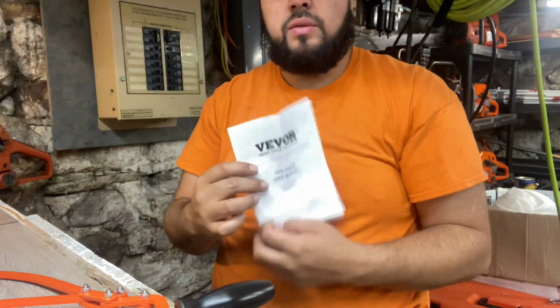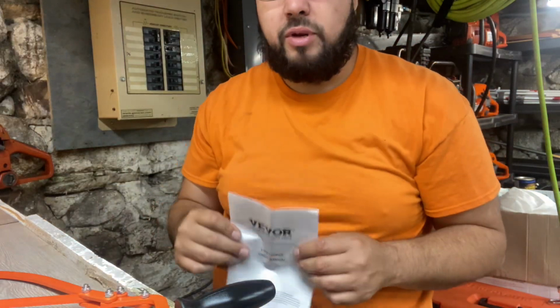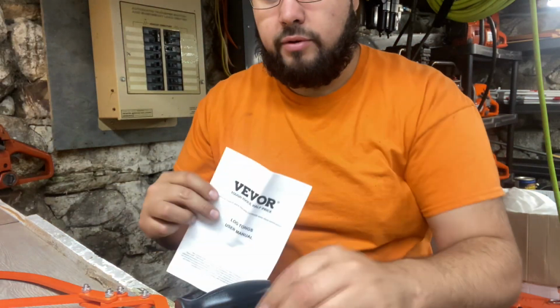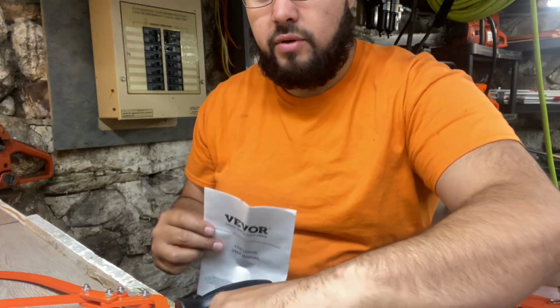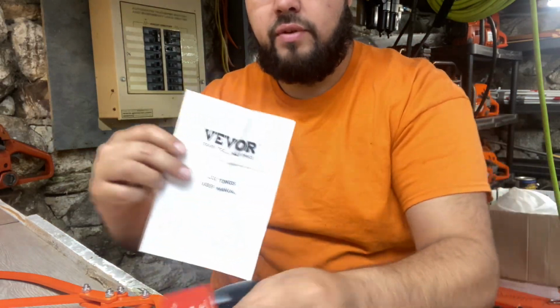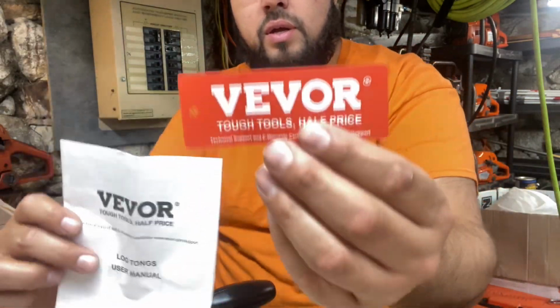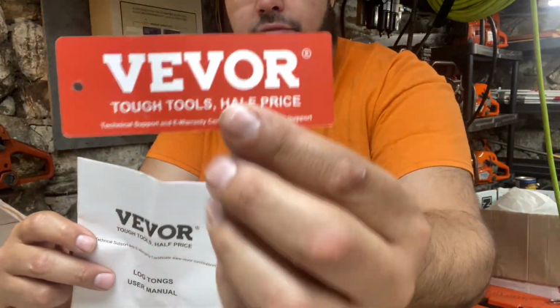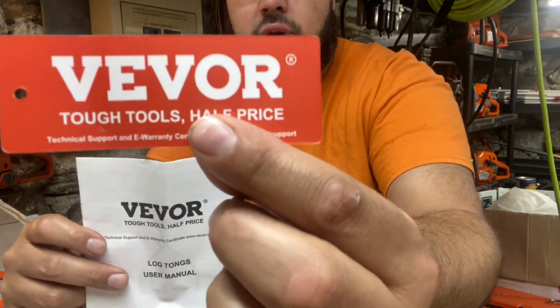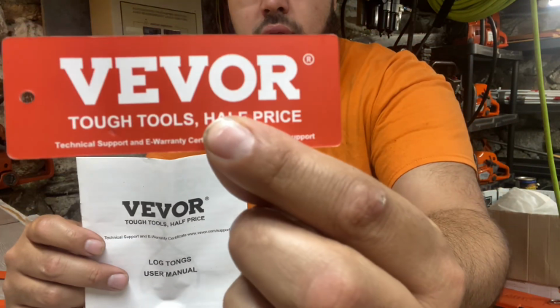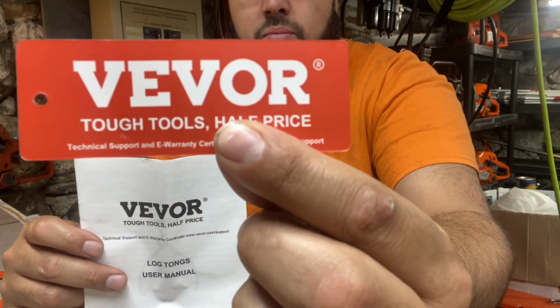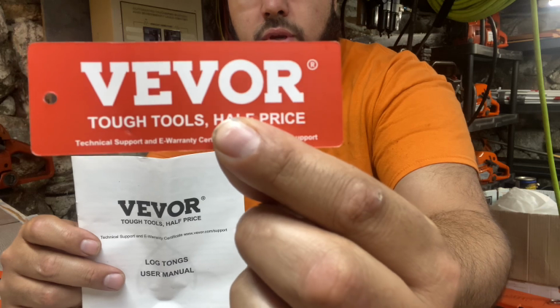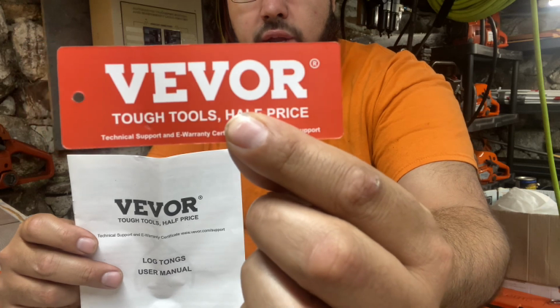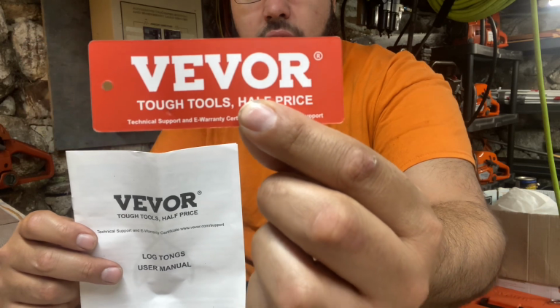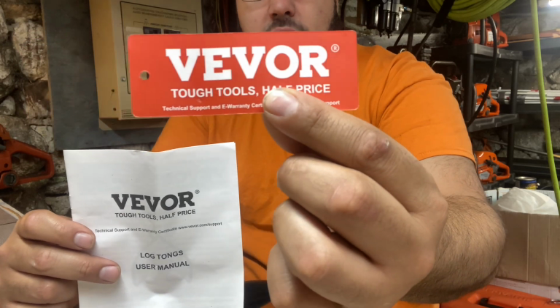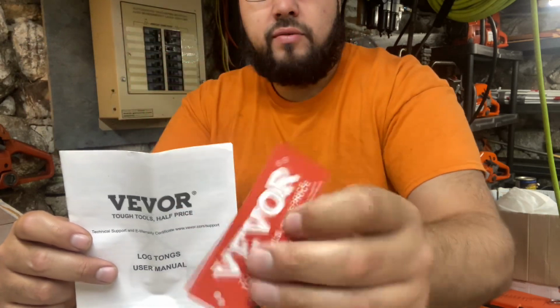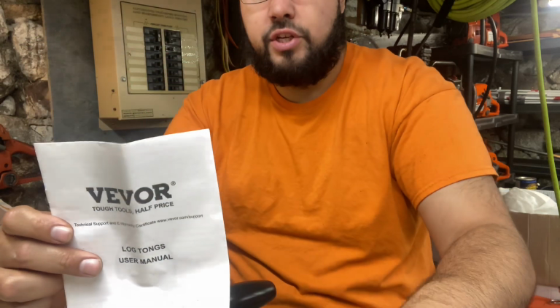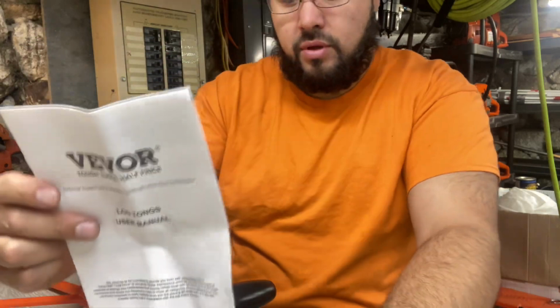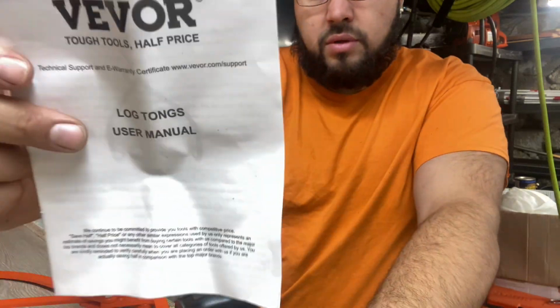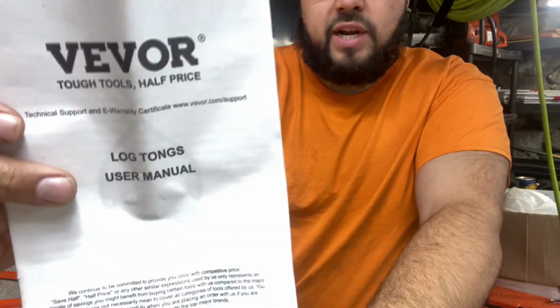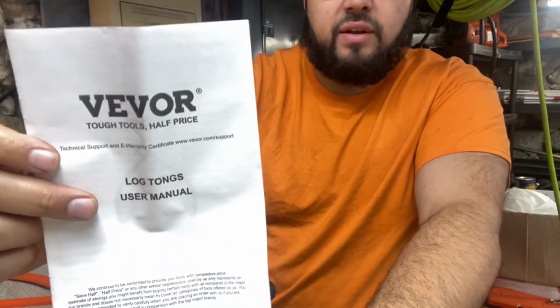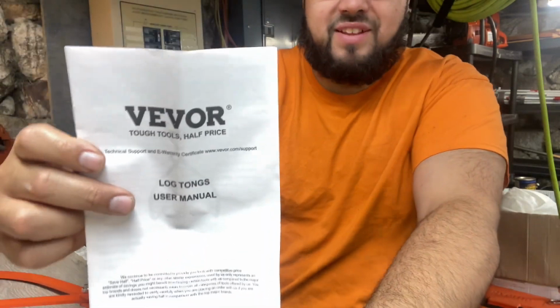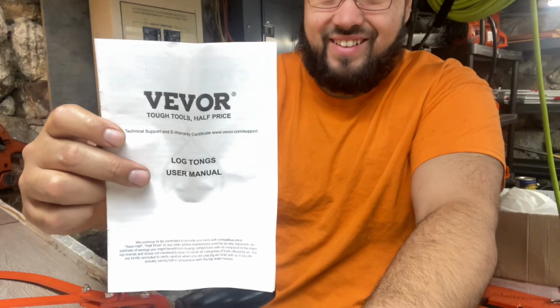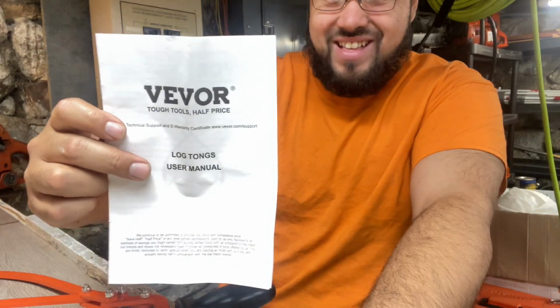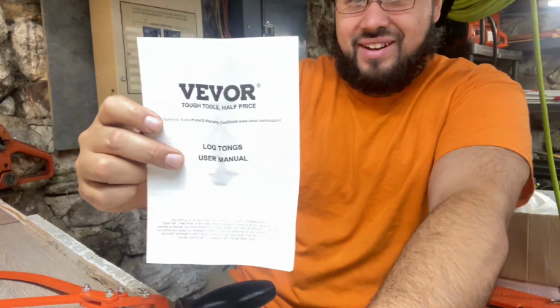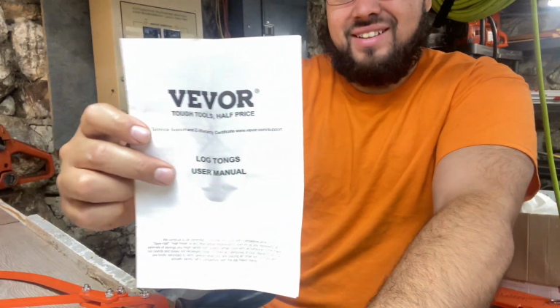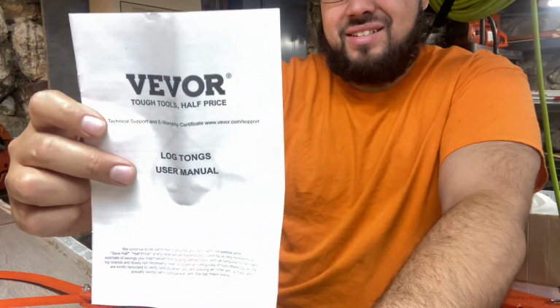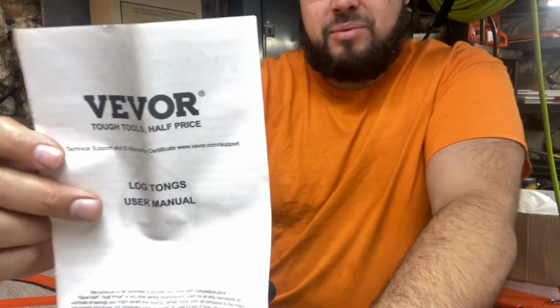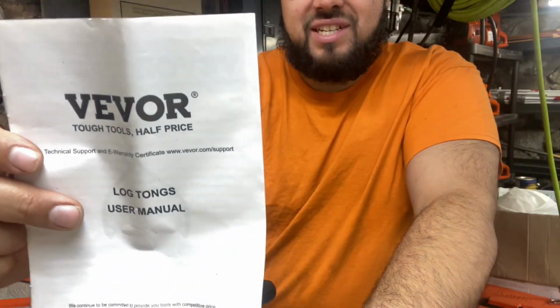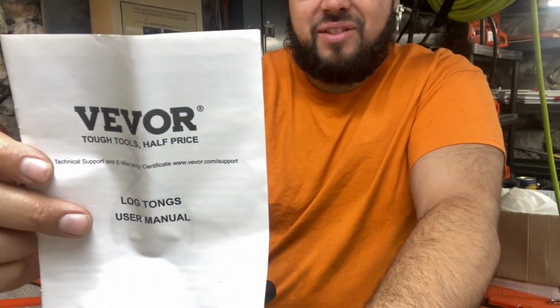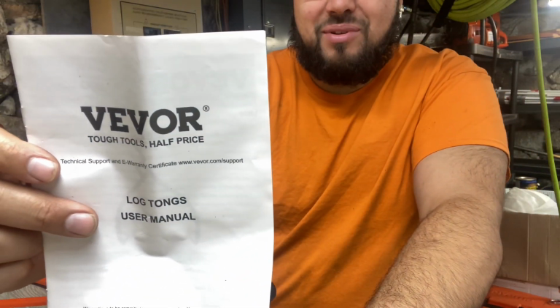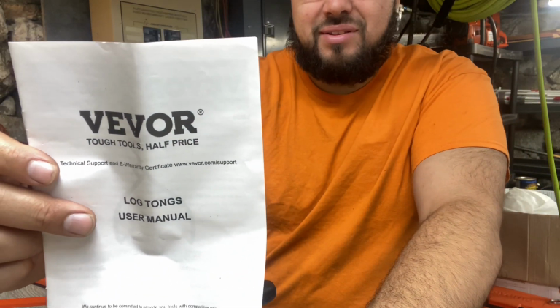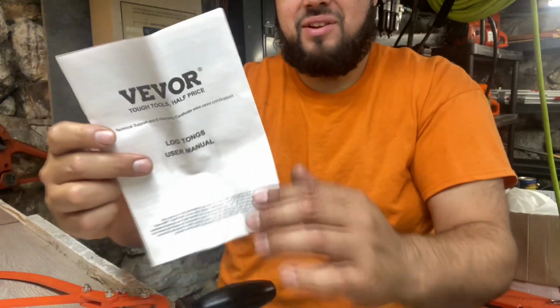Today we're doing a product review on Vever, a brand on Amazon. They're fairly cheap, straight out of China, but cheap tools. It comes with a 30-day warranty, so we'll see how it goes.